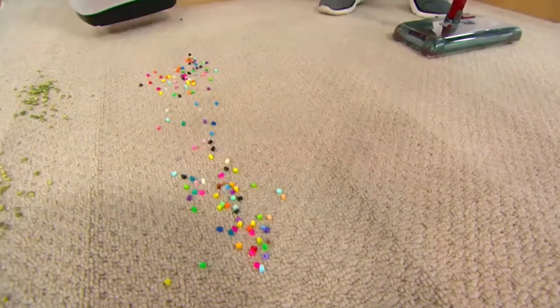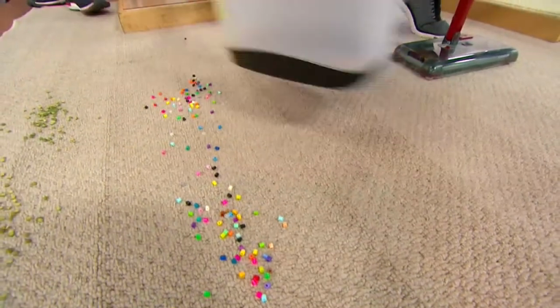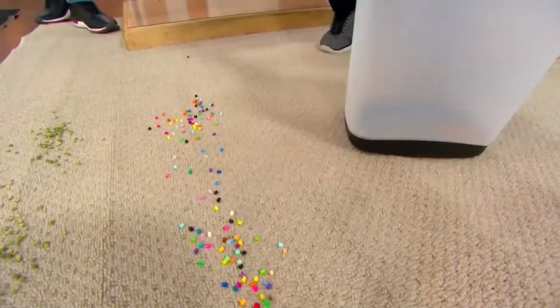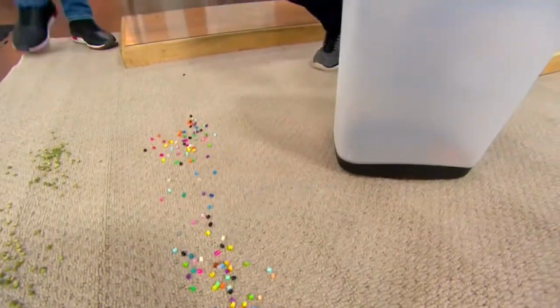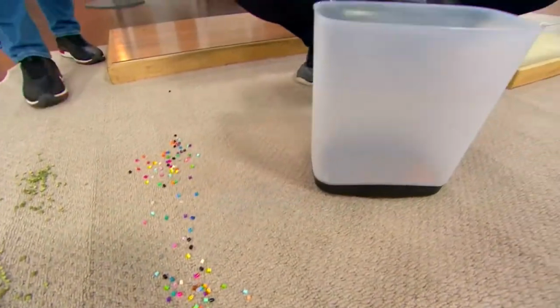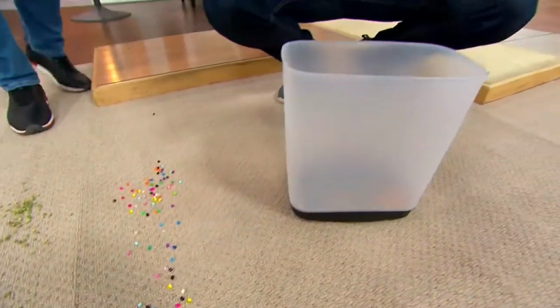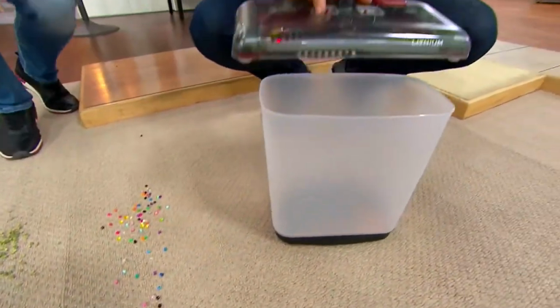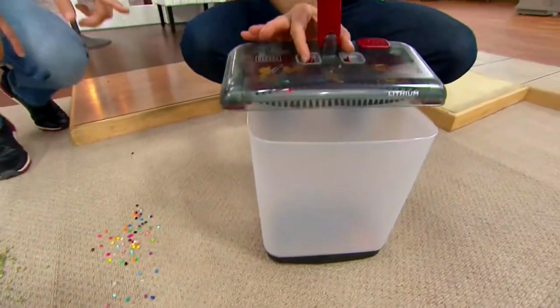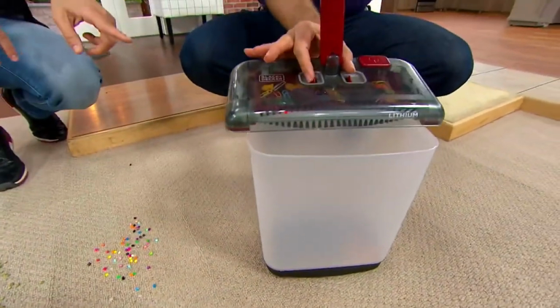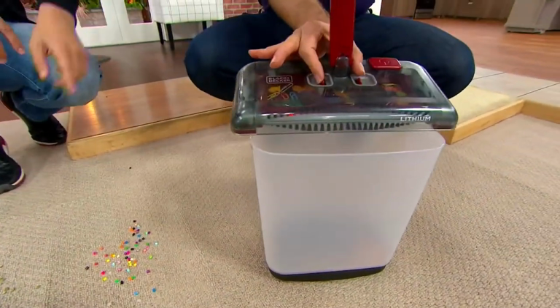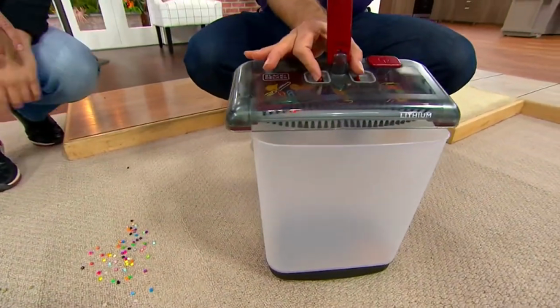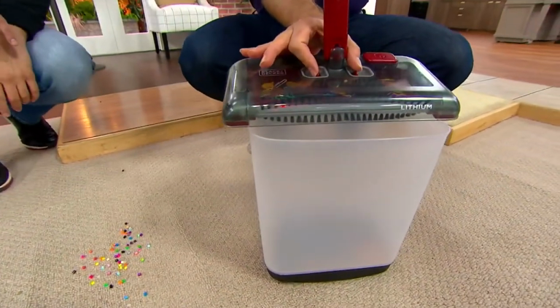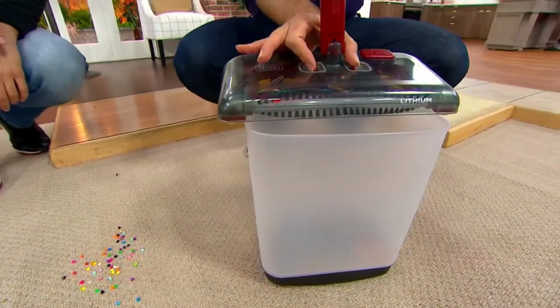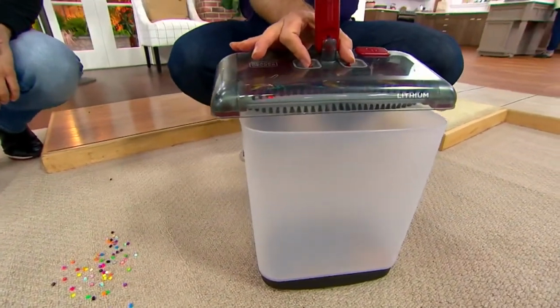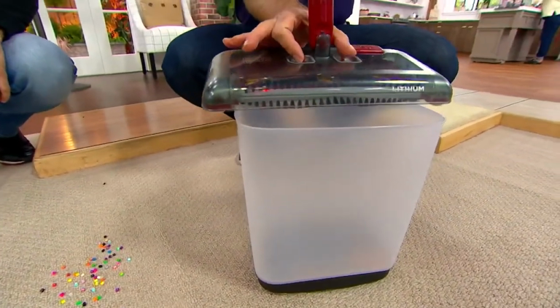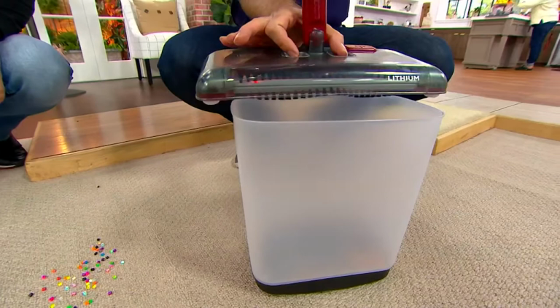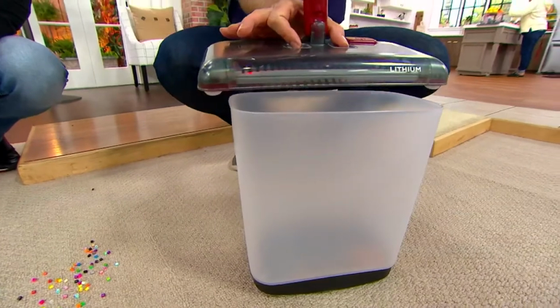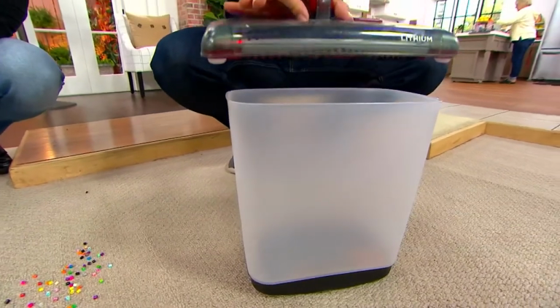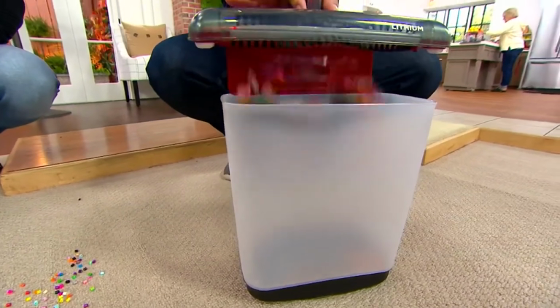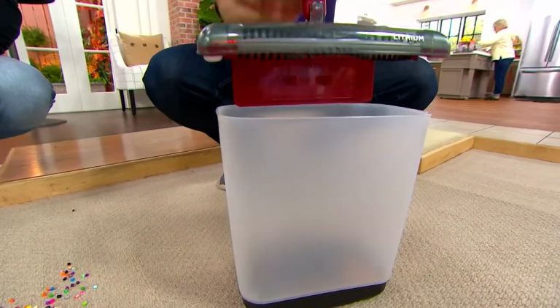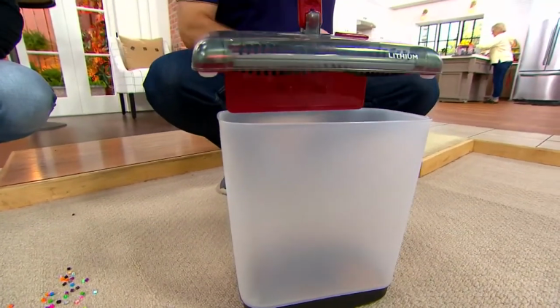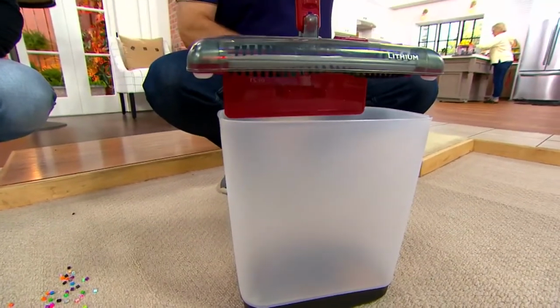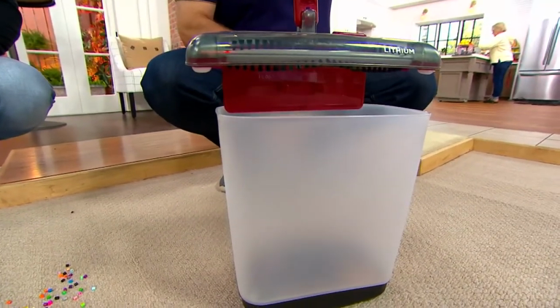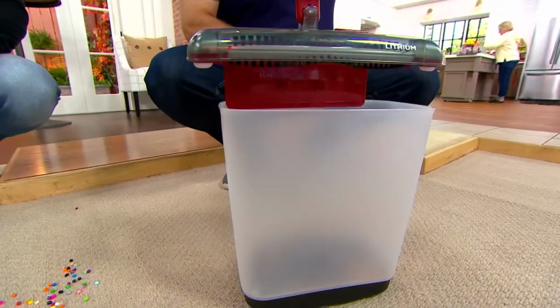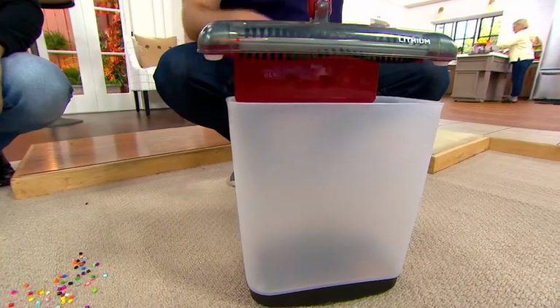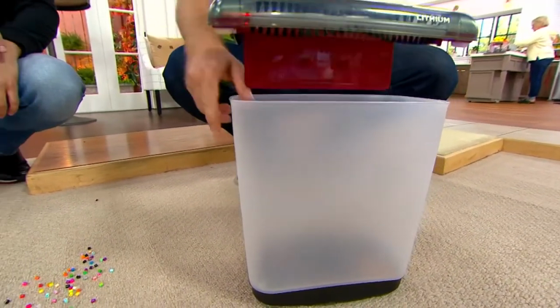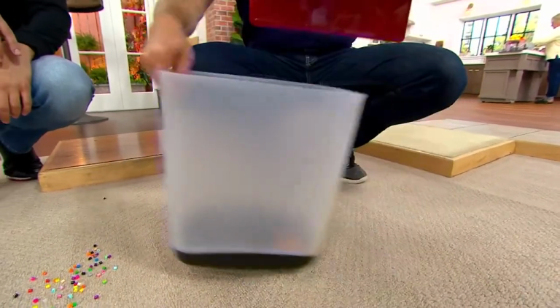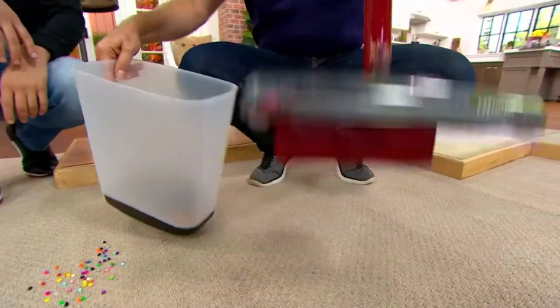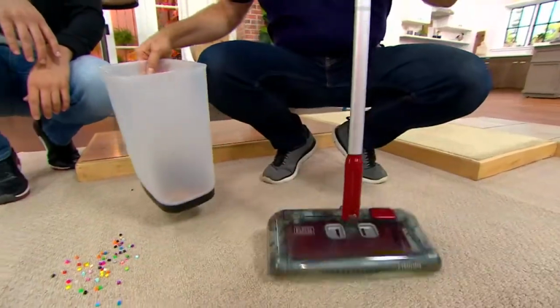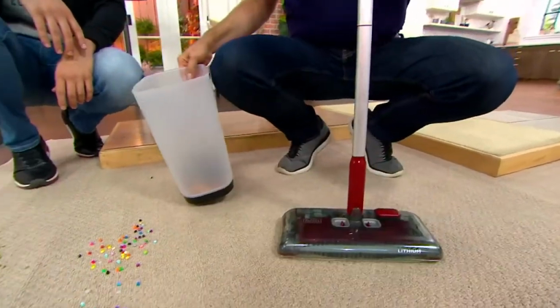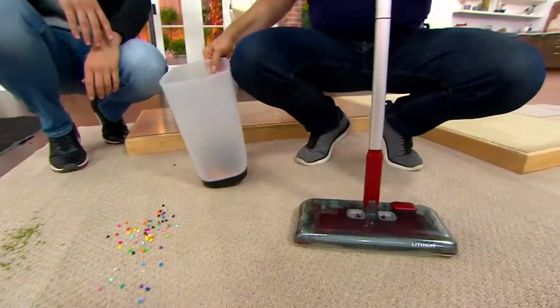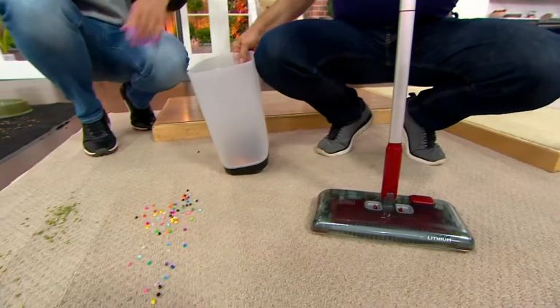And when it's time to empty, you don't have to touch any of the dirt — no bags, nothing. You push those tabs, the trap door opens. You're good to go. And then that trap door just goes like that and closes.